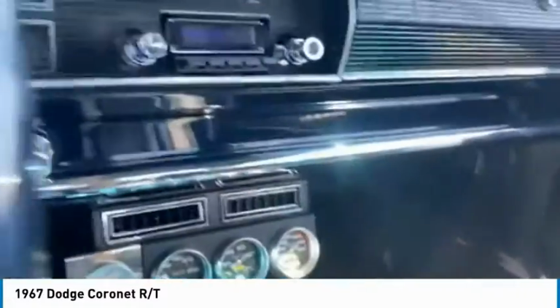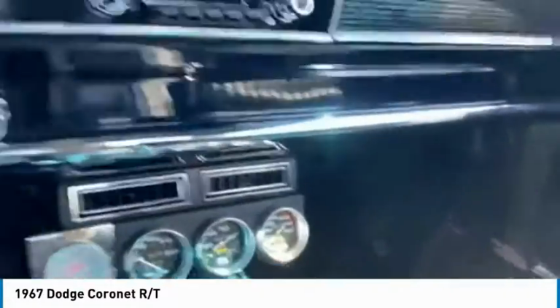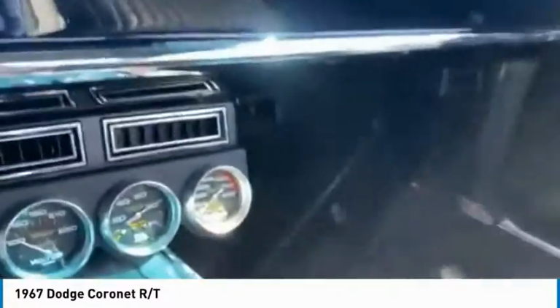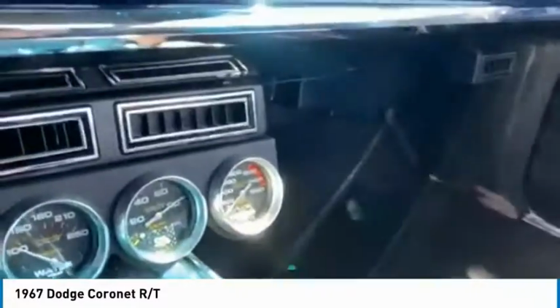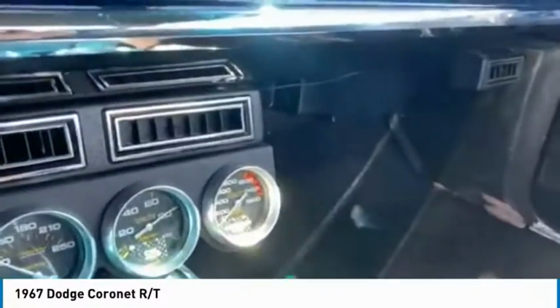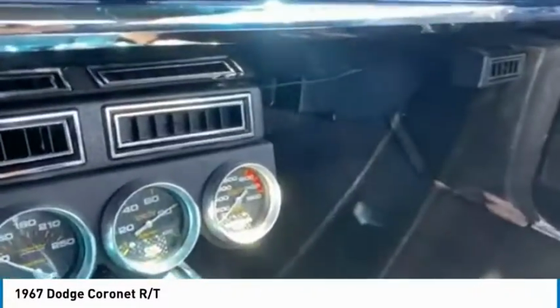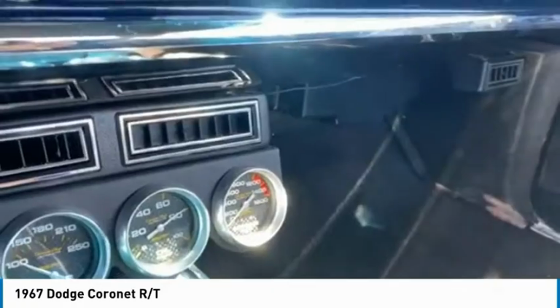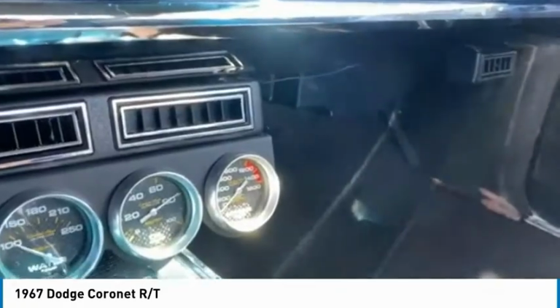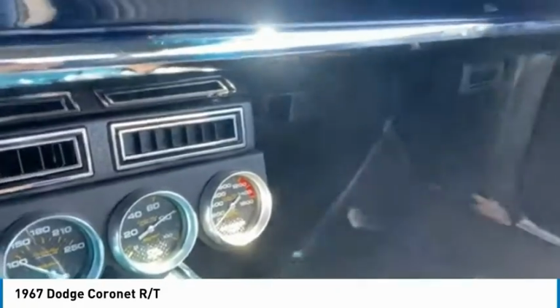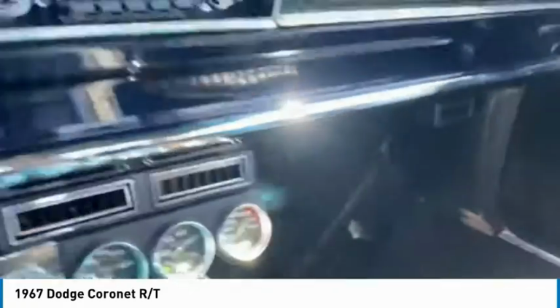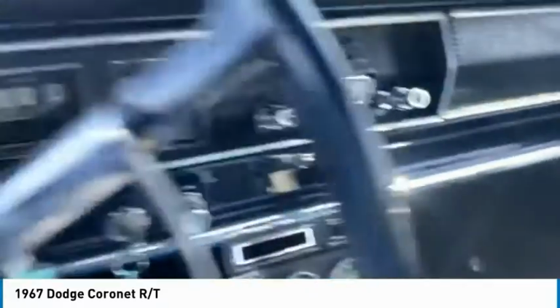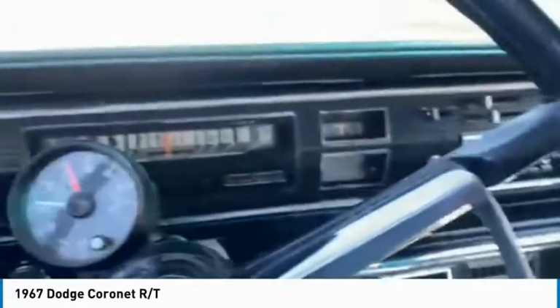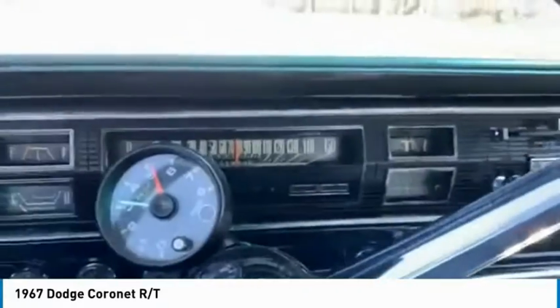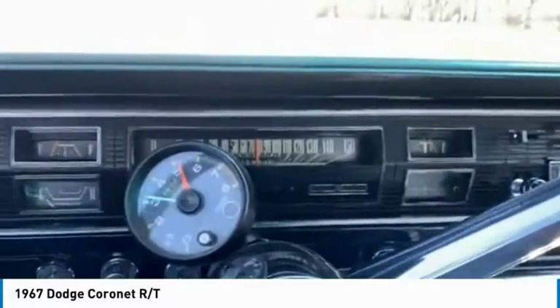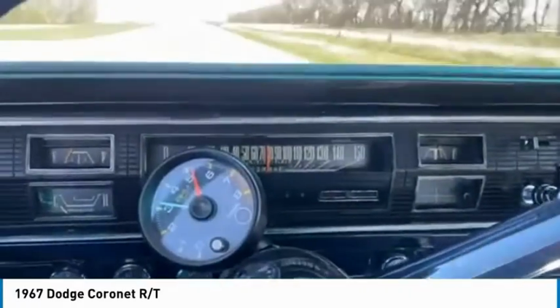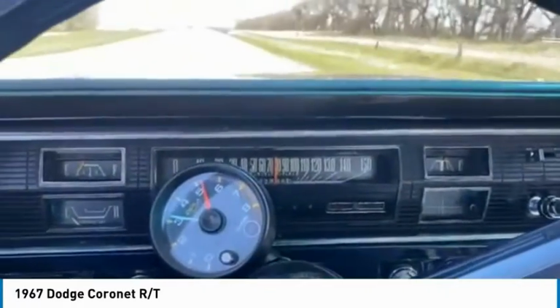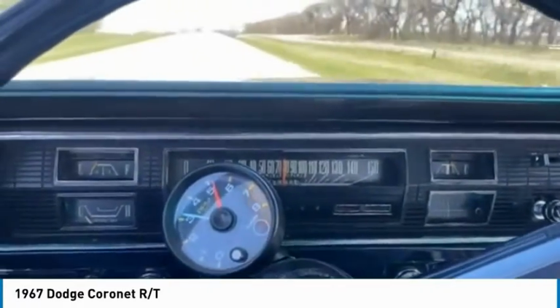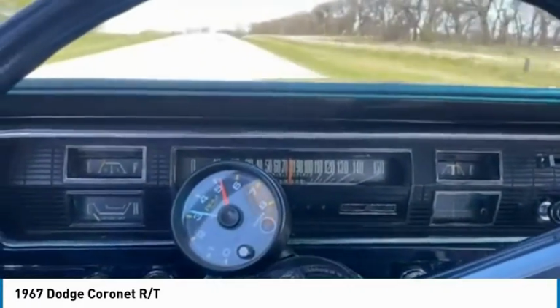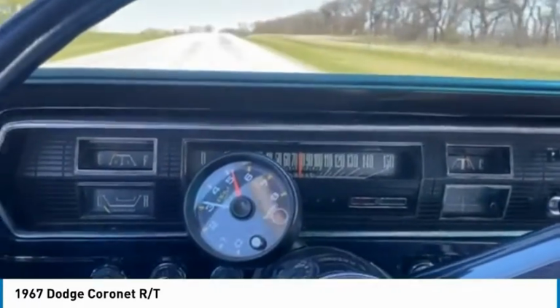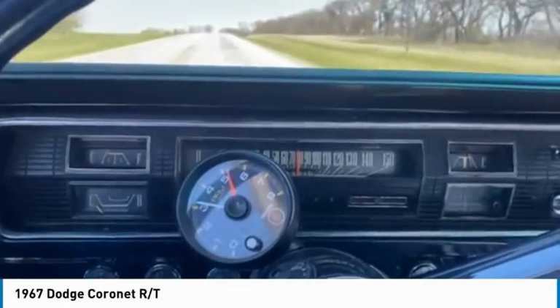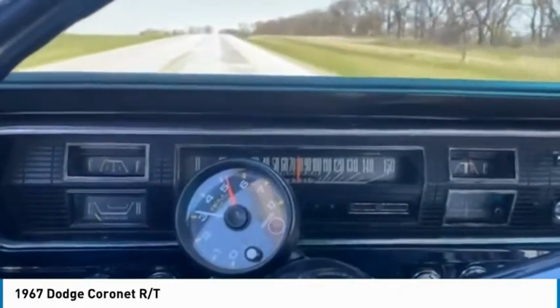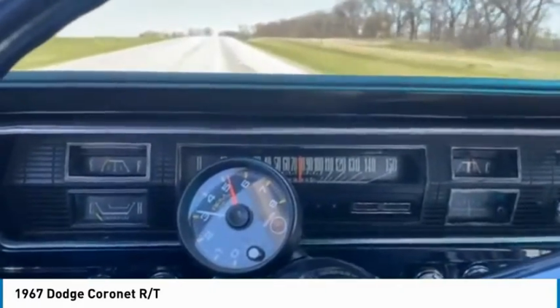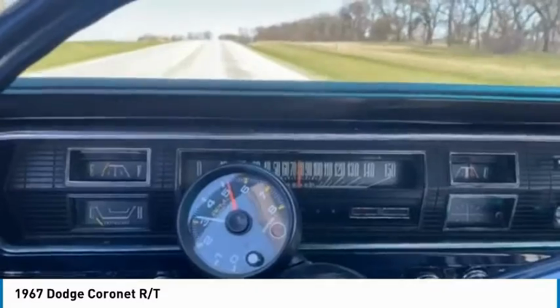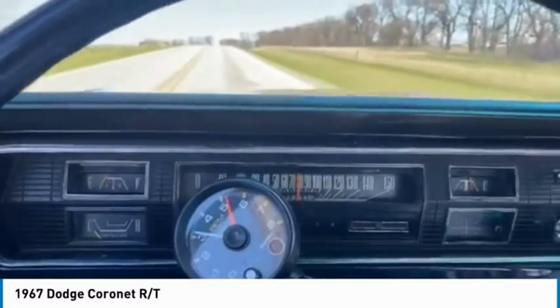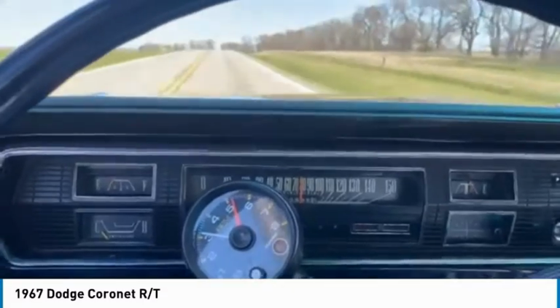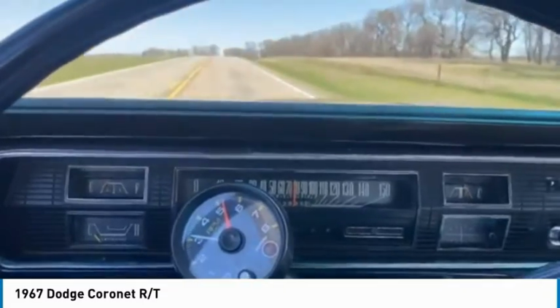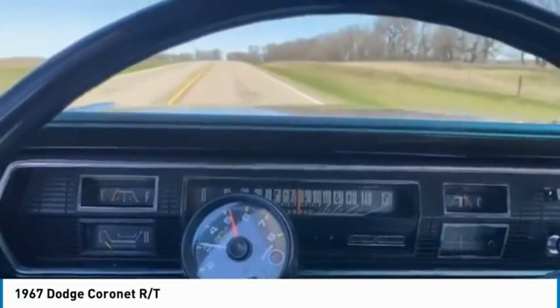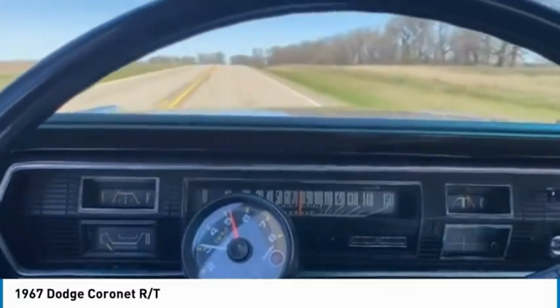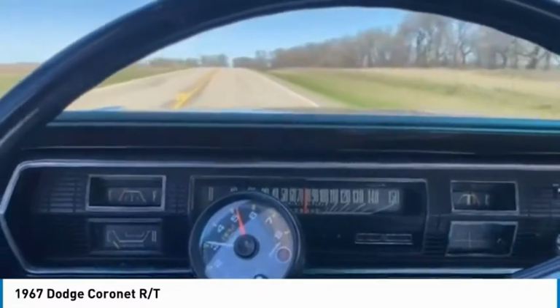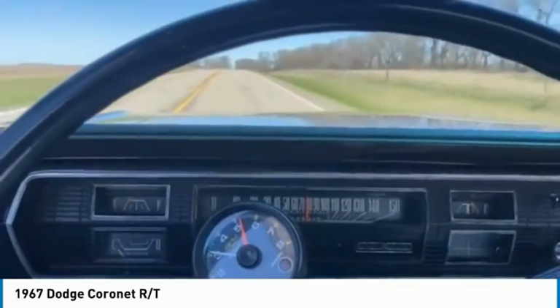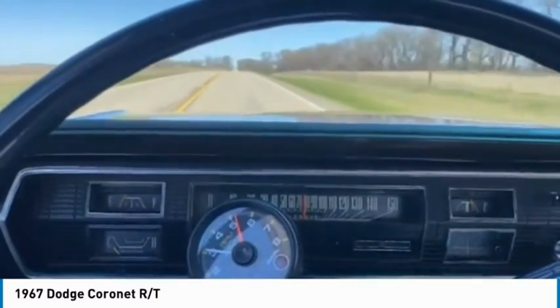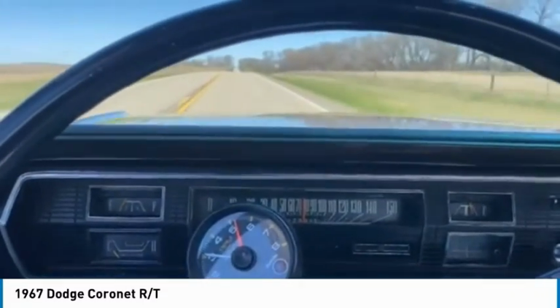He might have used to run nitrous, or that's just for looks — it does not have nitrous on it now. But this car looks good.